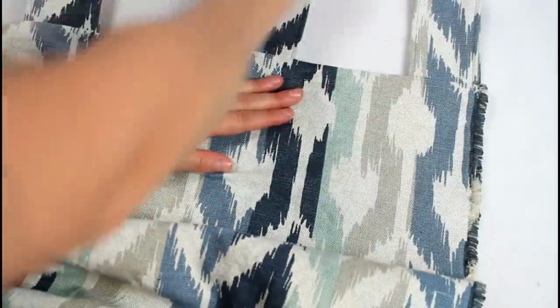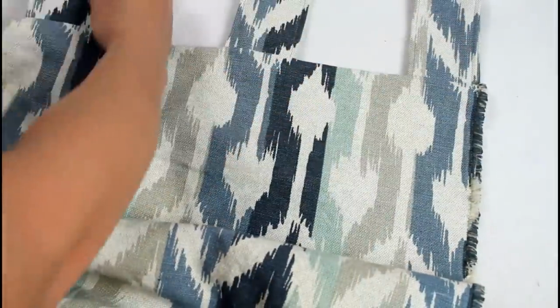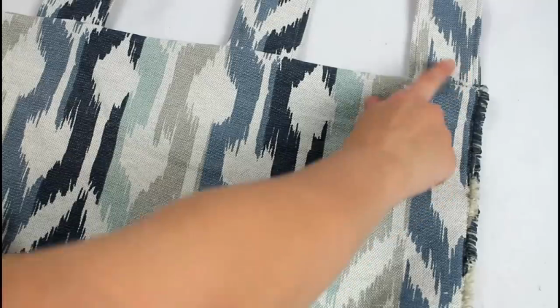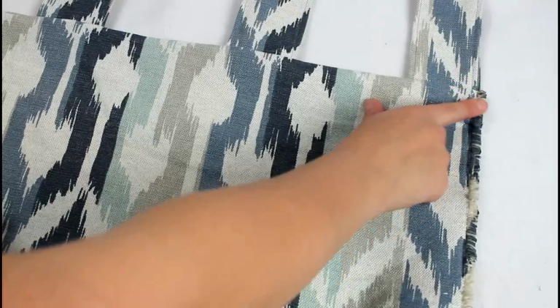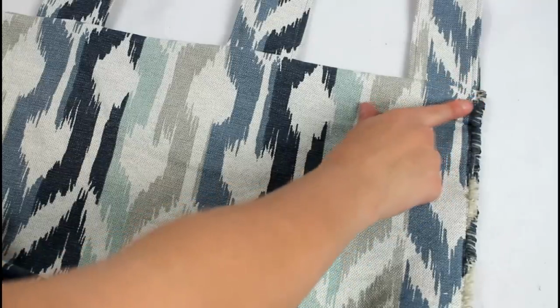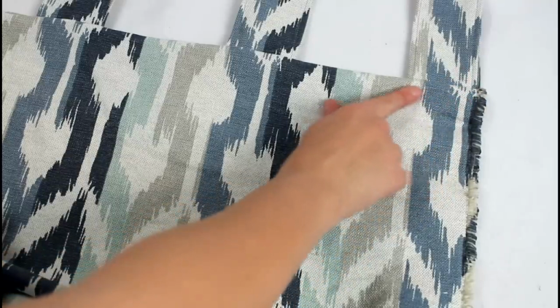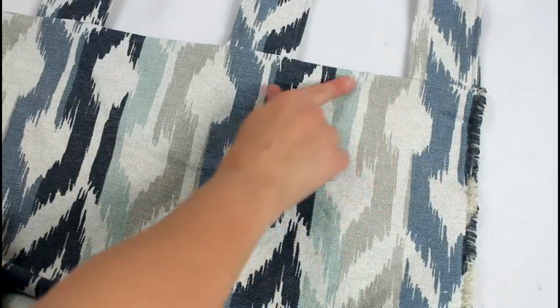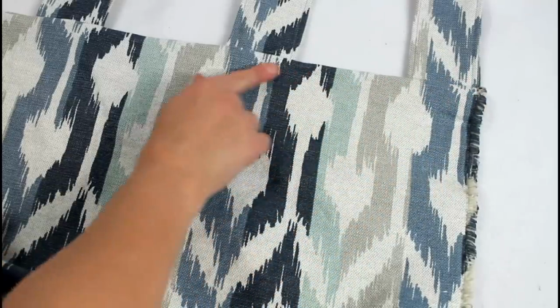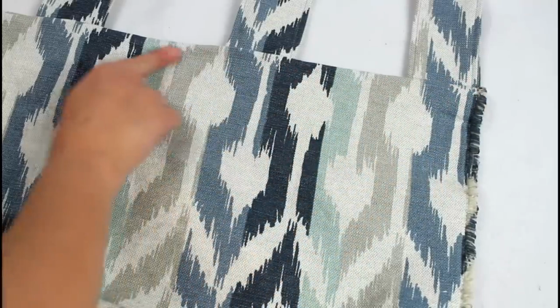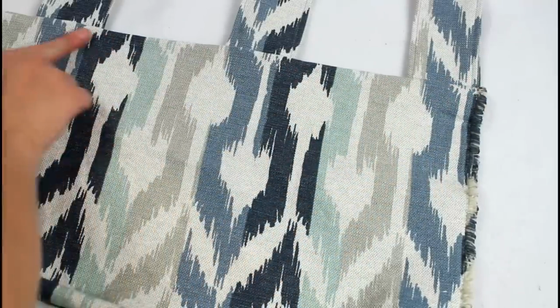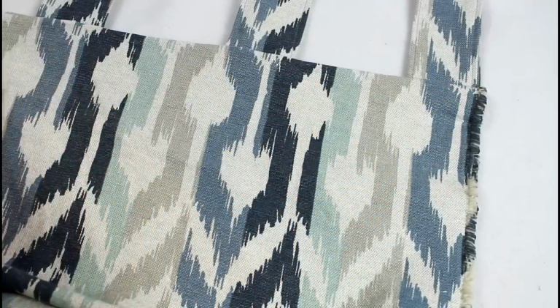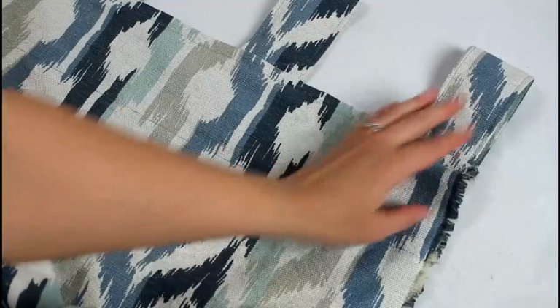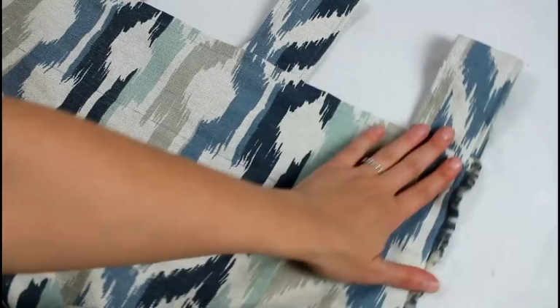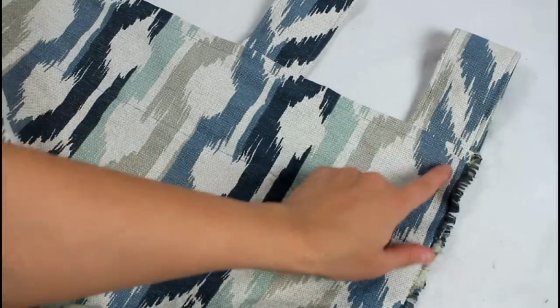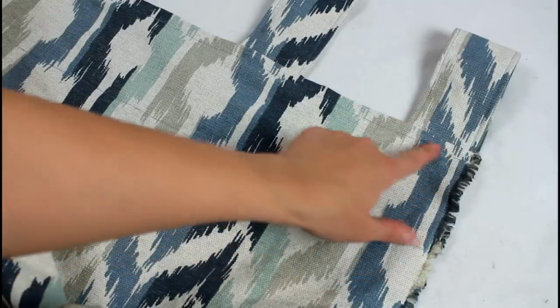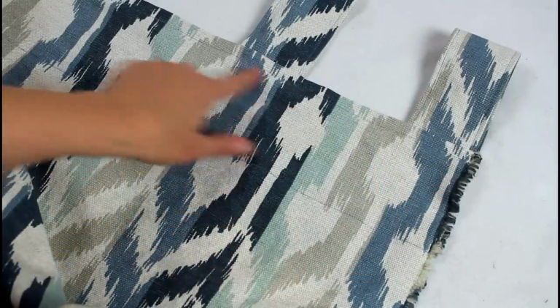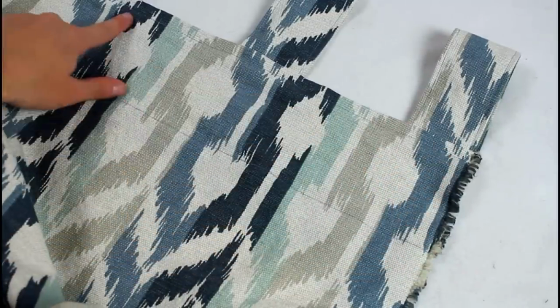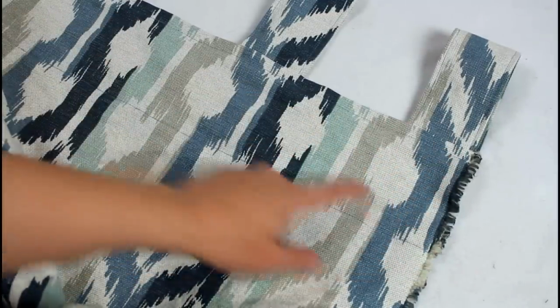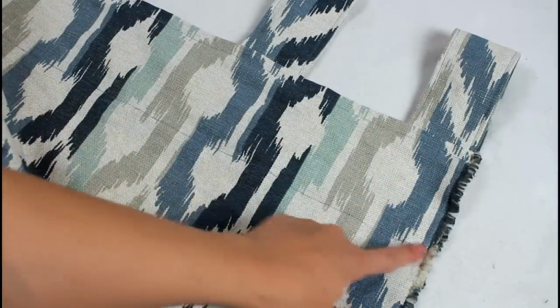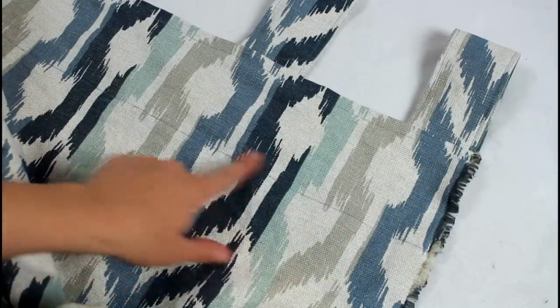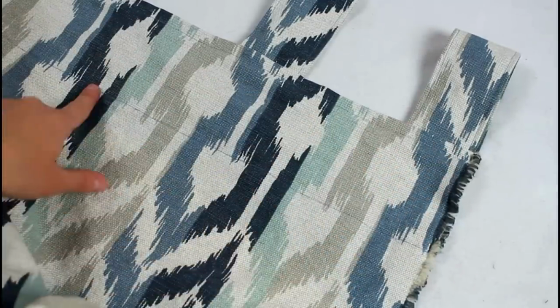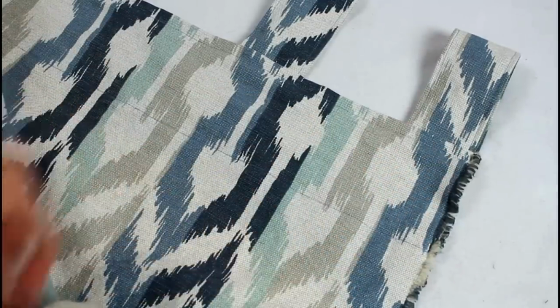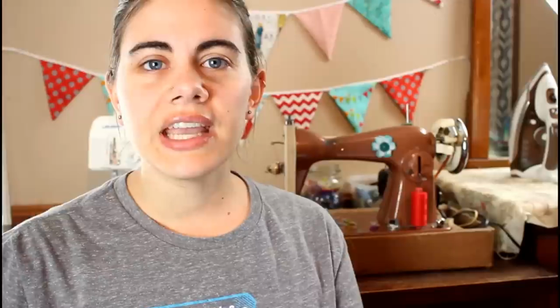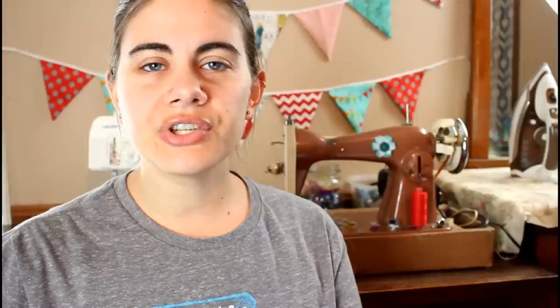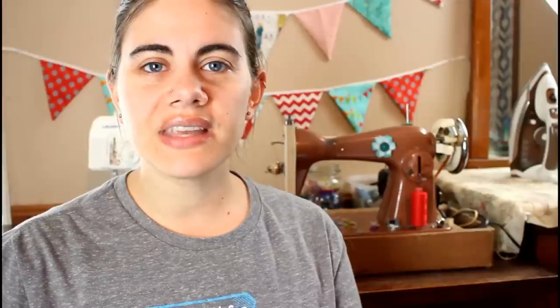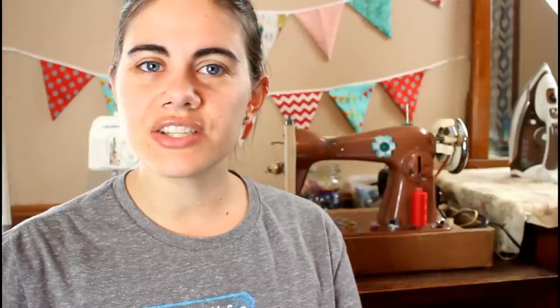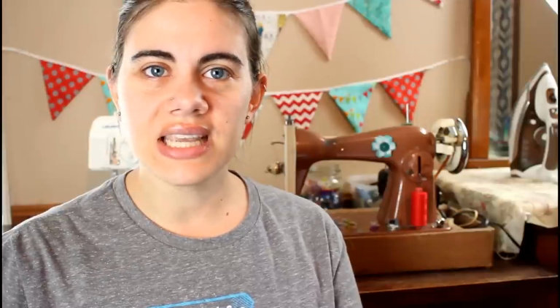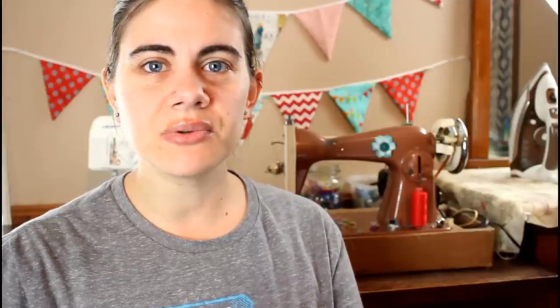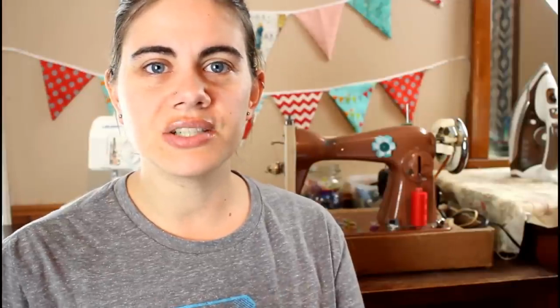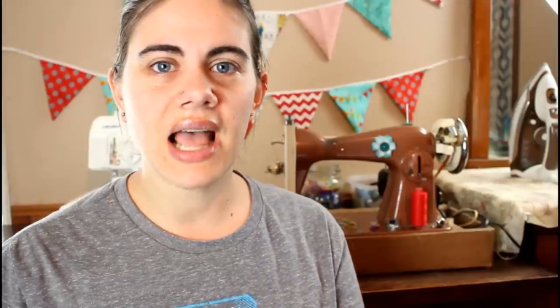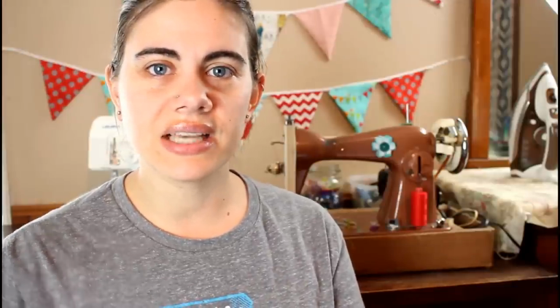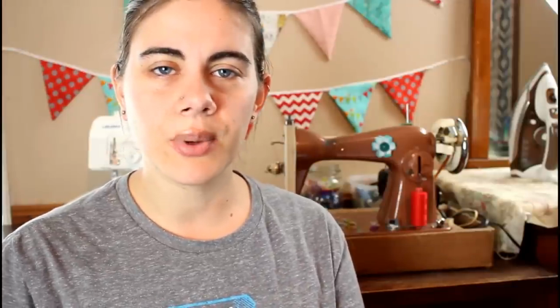Flip everything around and you can see how nicely the top edge looks. Add a couple of rows of top stitching to further secure the tabs and hold the facing in place. If you do want the edges of yours hemmed, you would want to do it at this point.